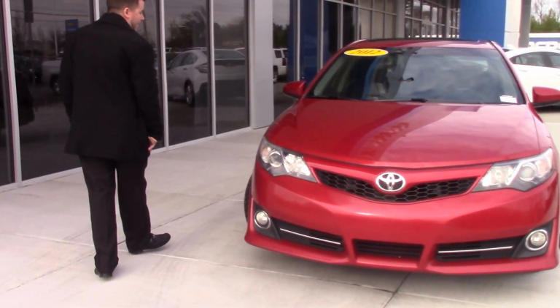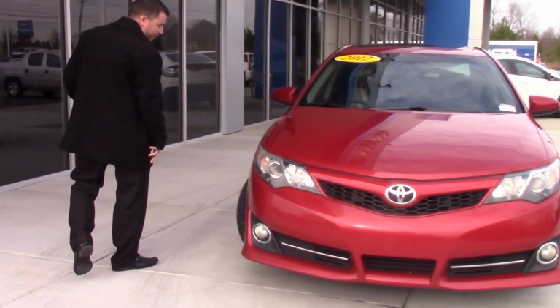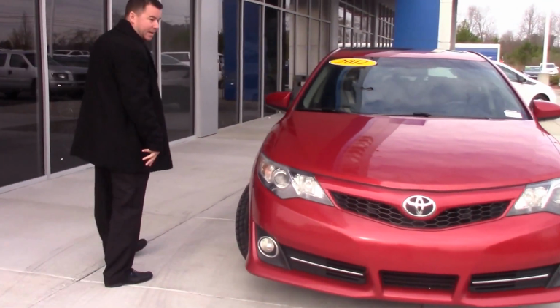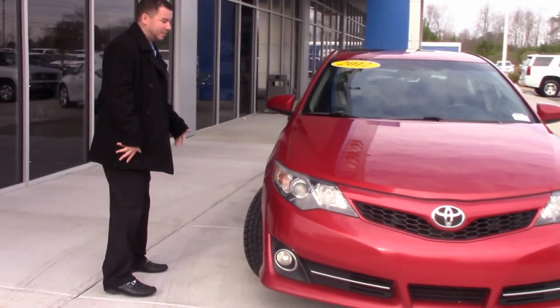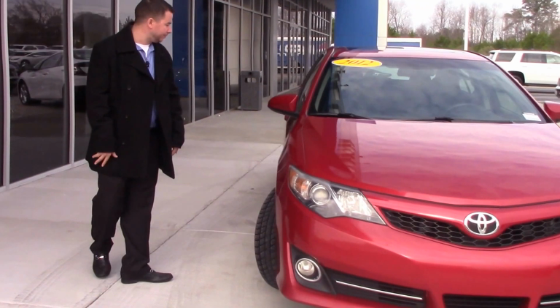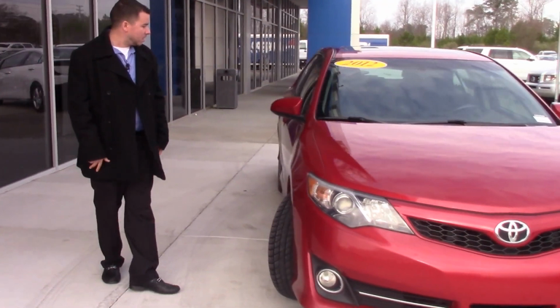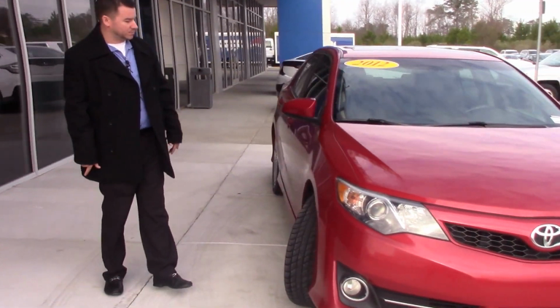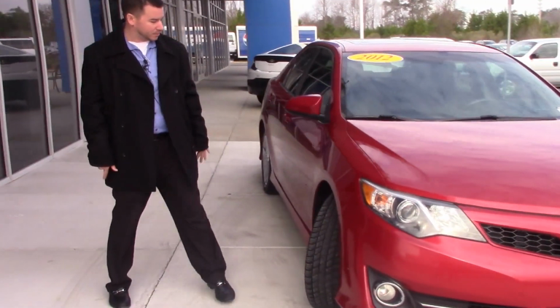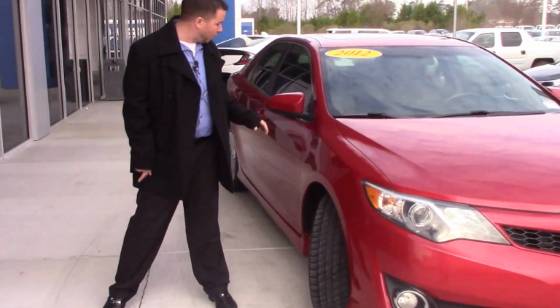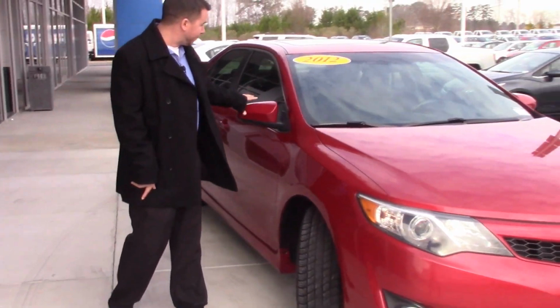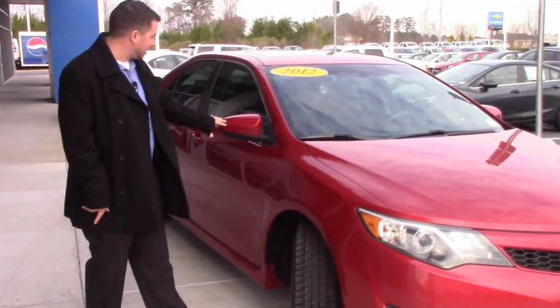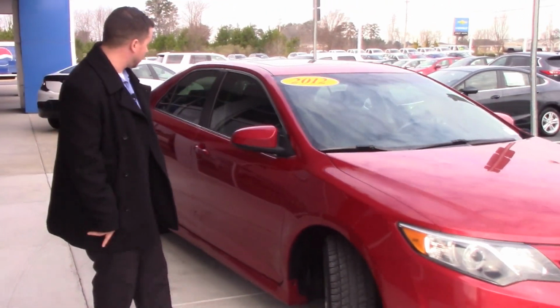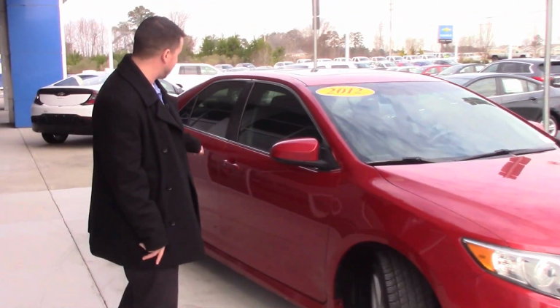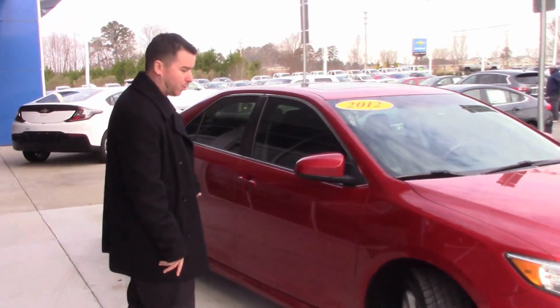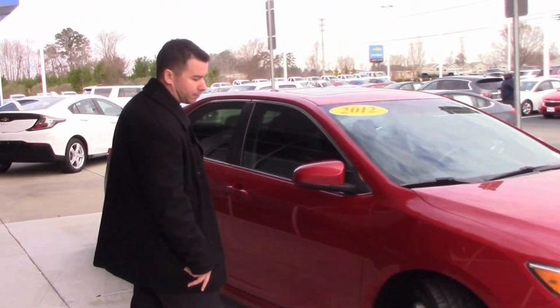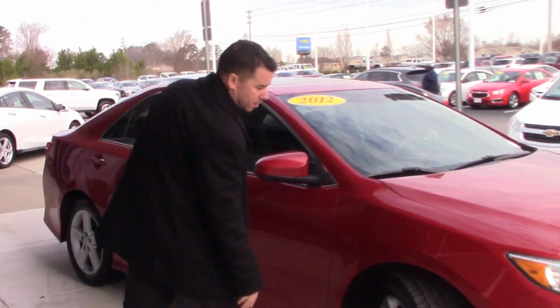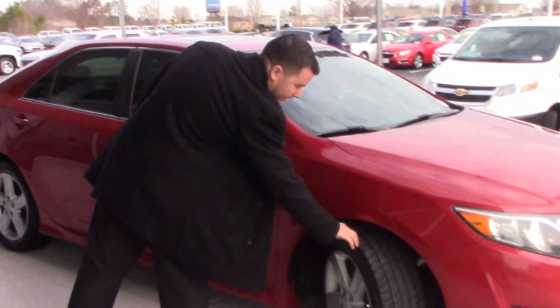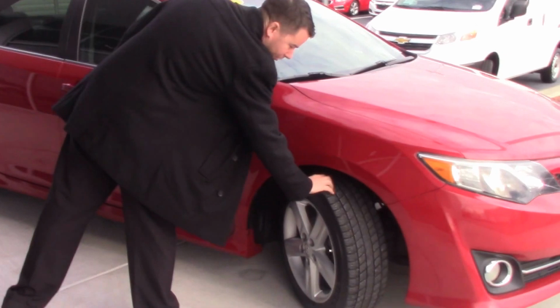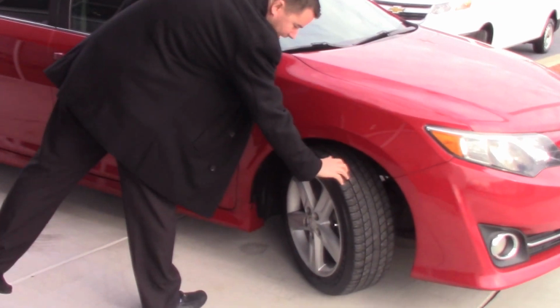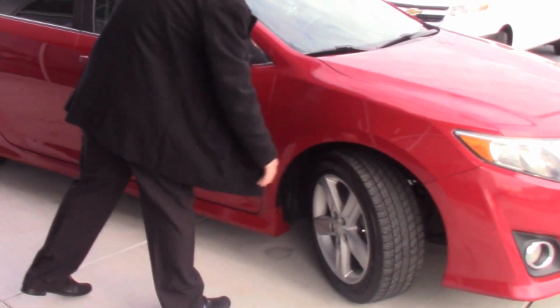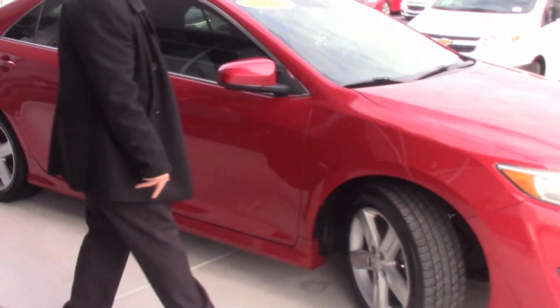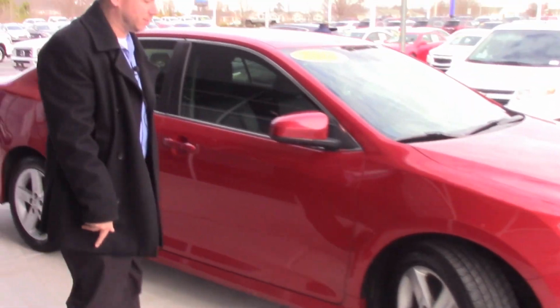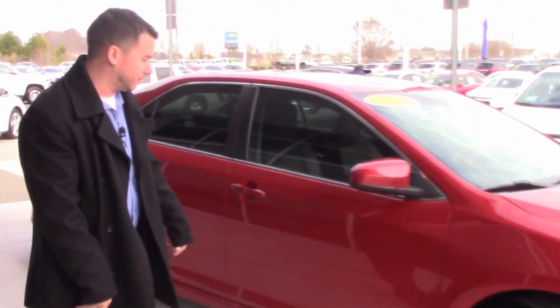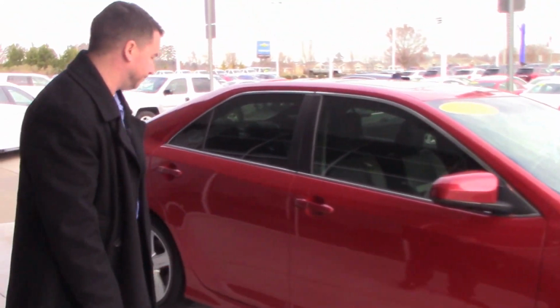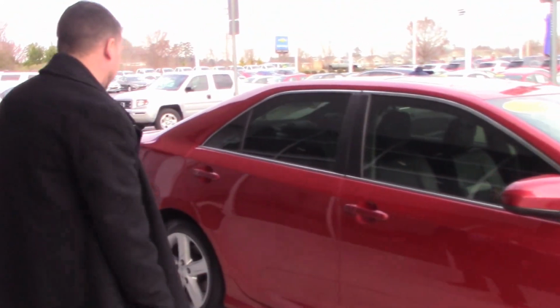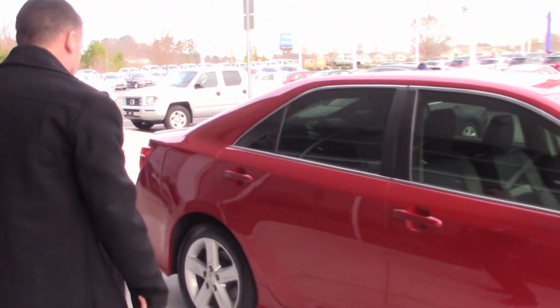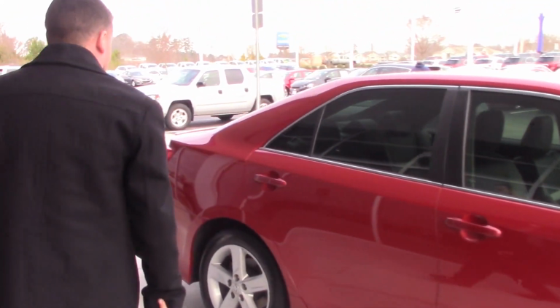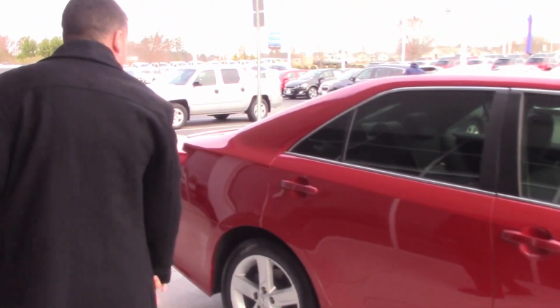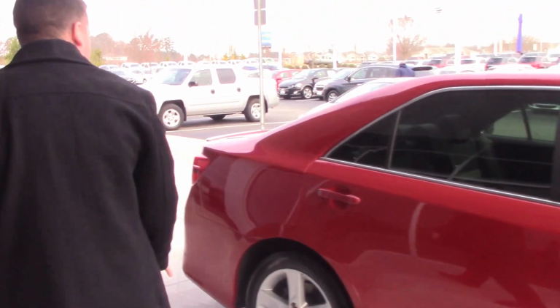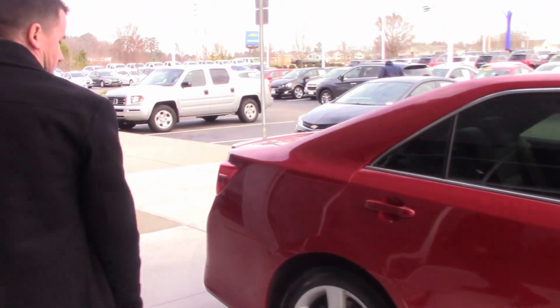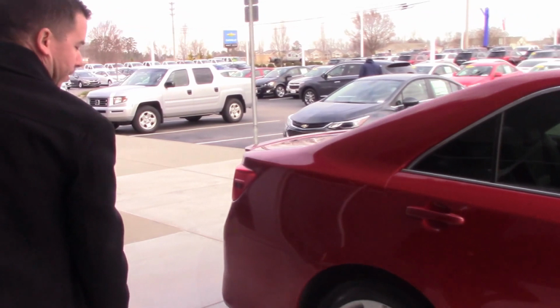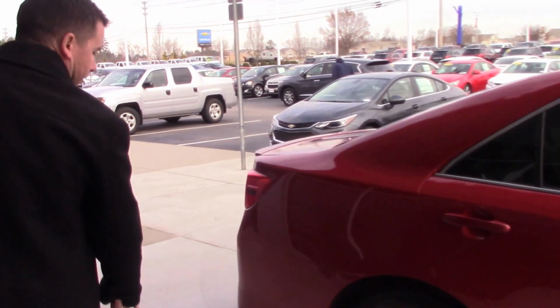This particular model is an SC model. It comes standard with your painted side mirror covers, painted door handles, and great tire wear still on the tires. This was a local trade, one-owner vehicle.